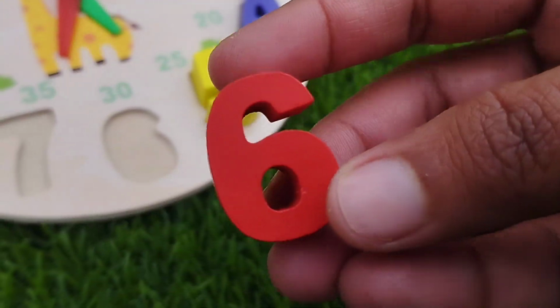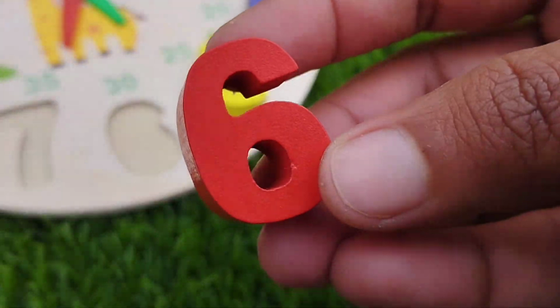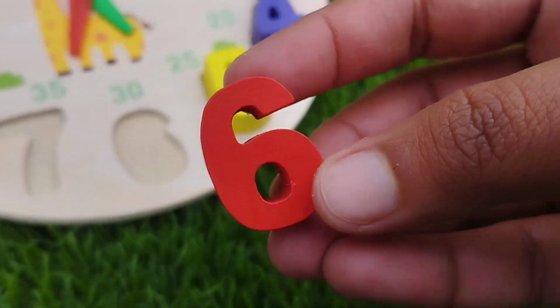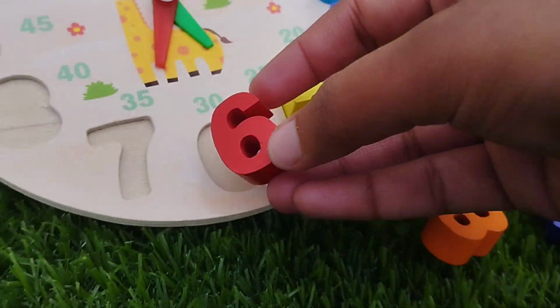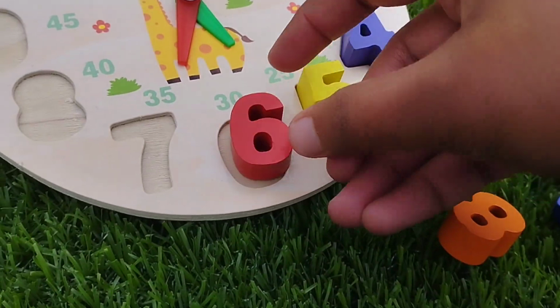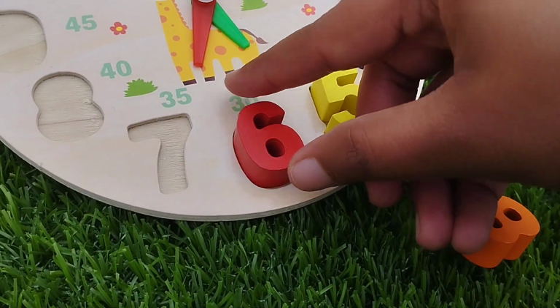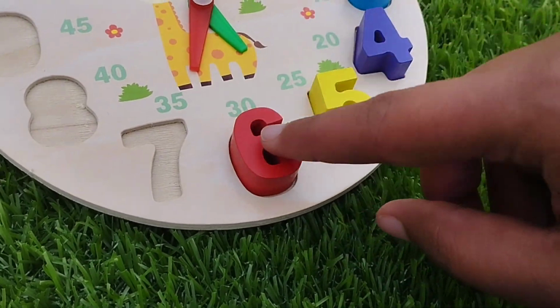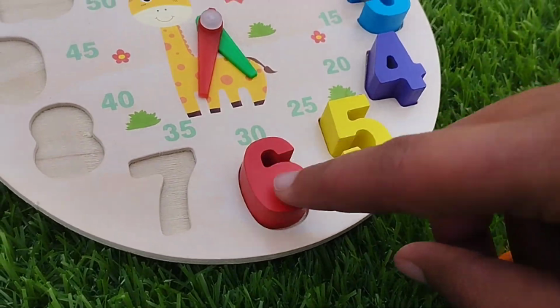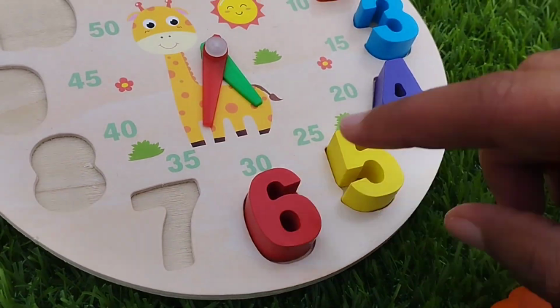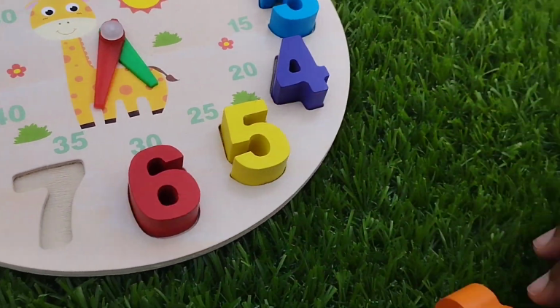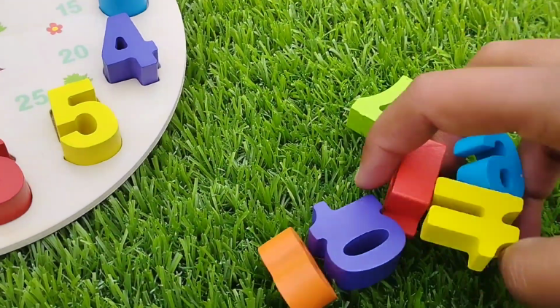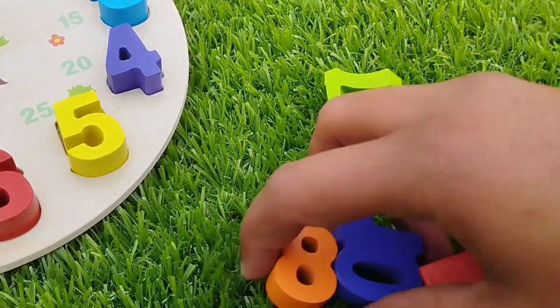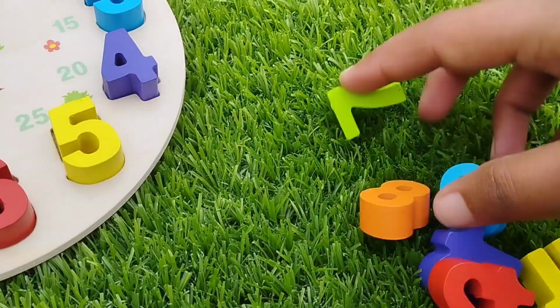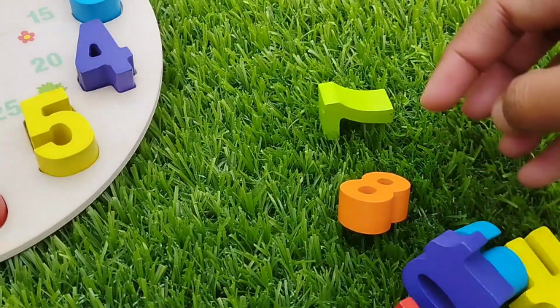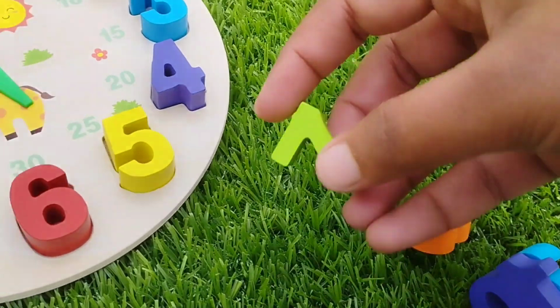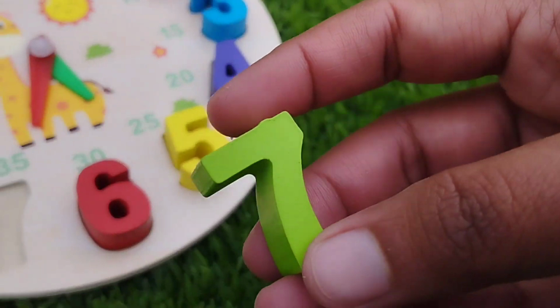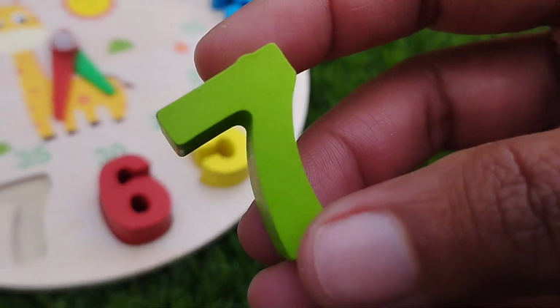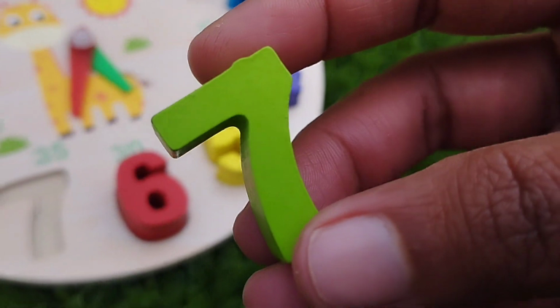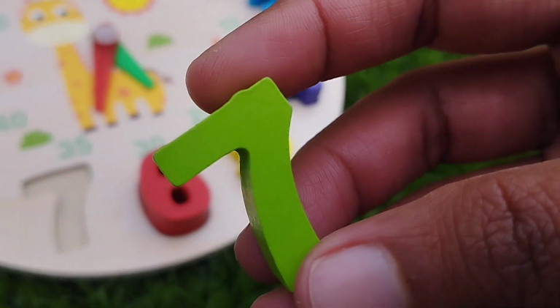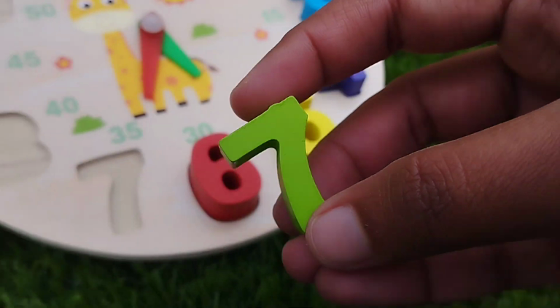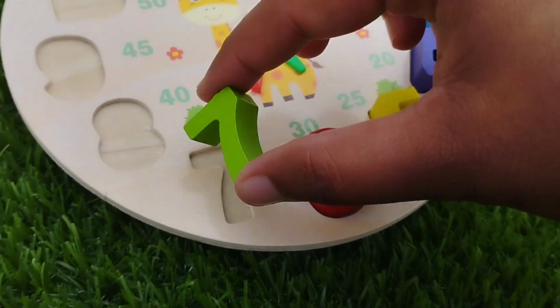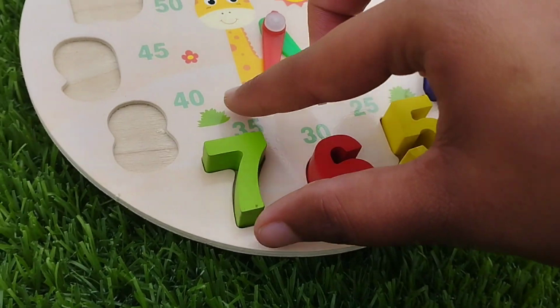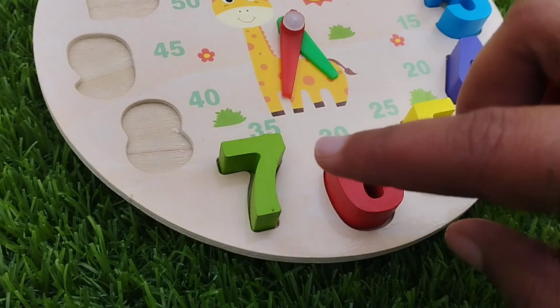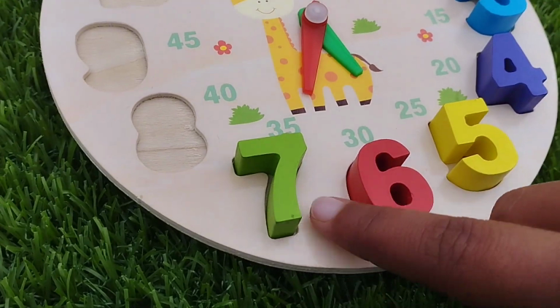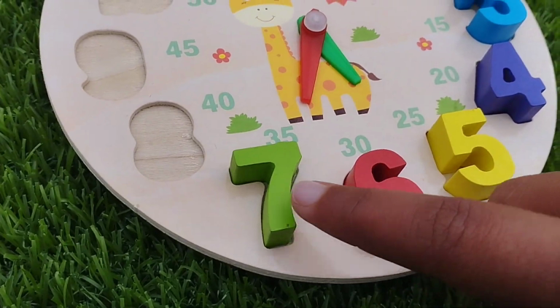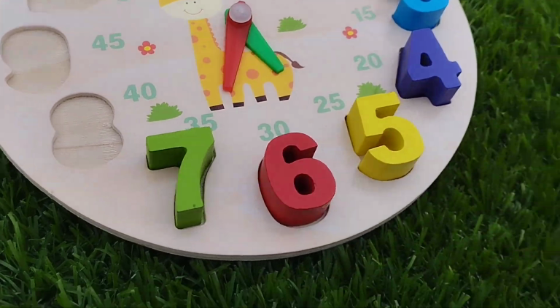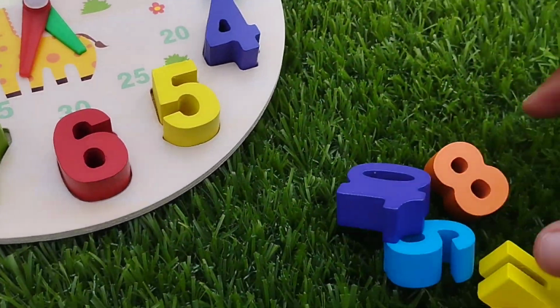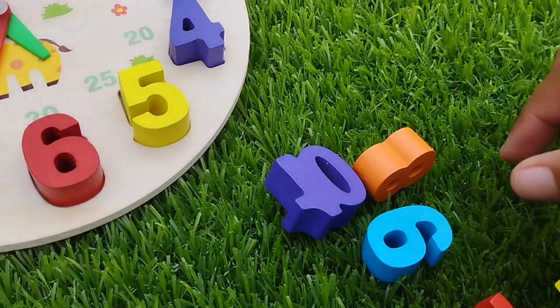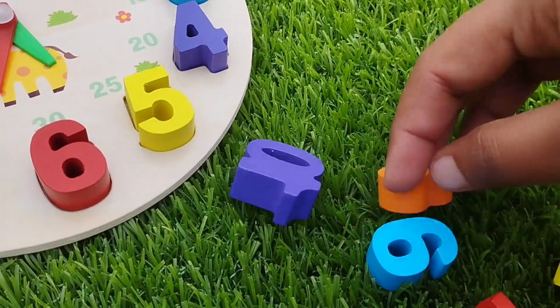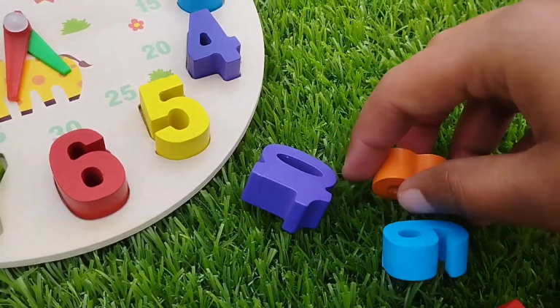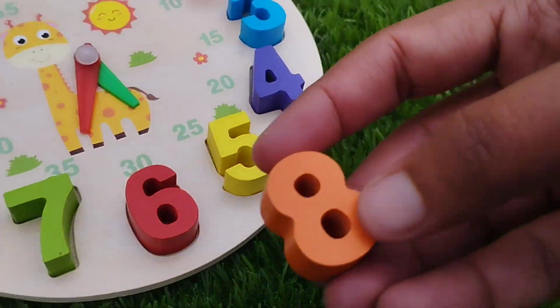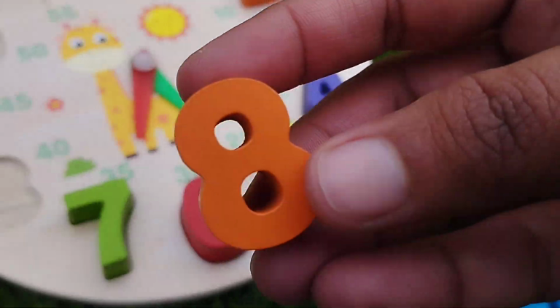Number six. This is number six. The next number is number seven. This is number seven.